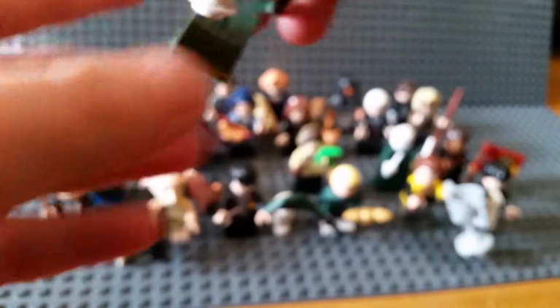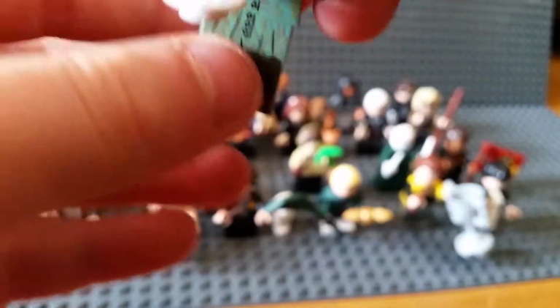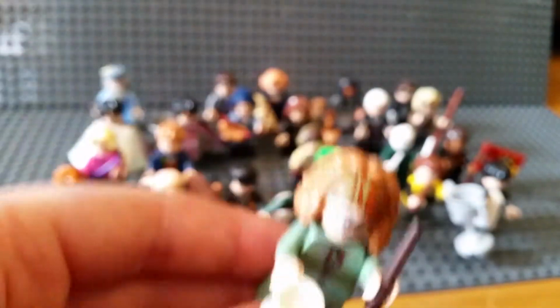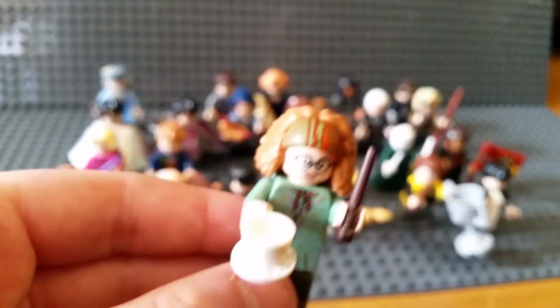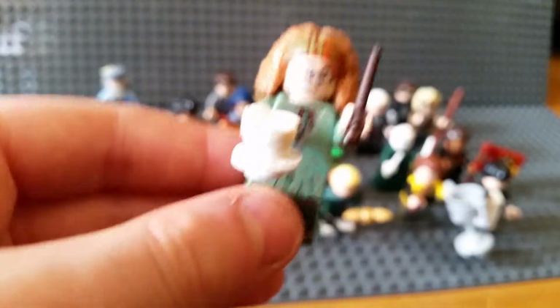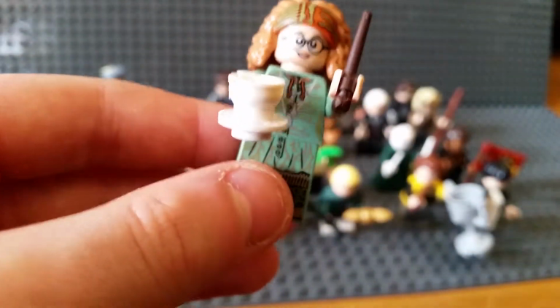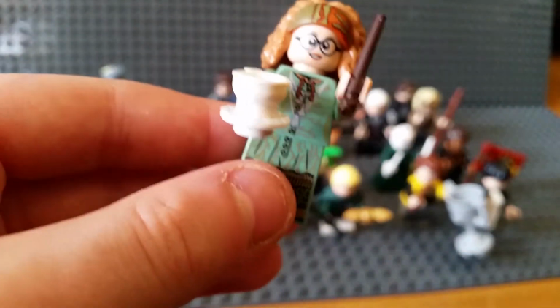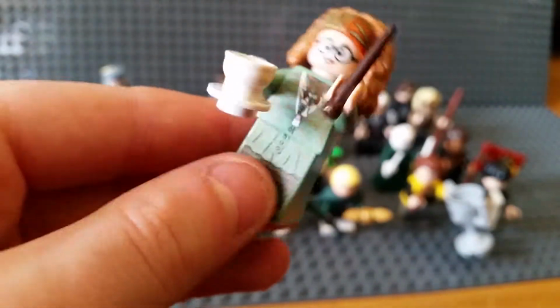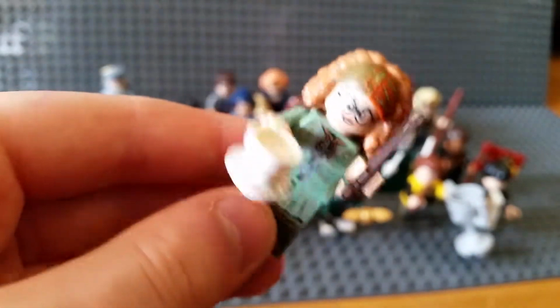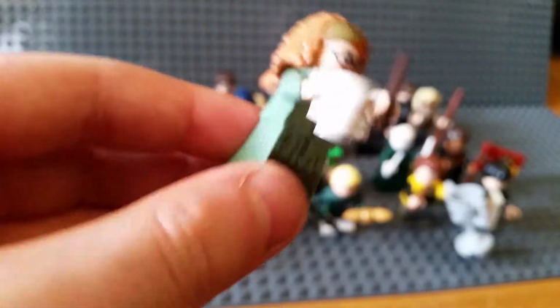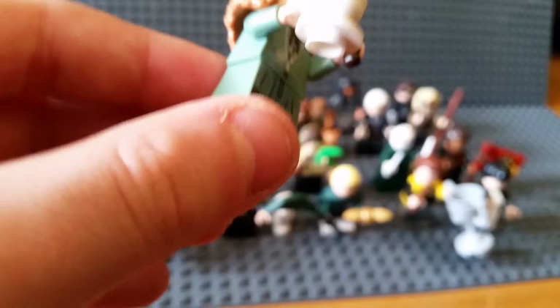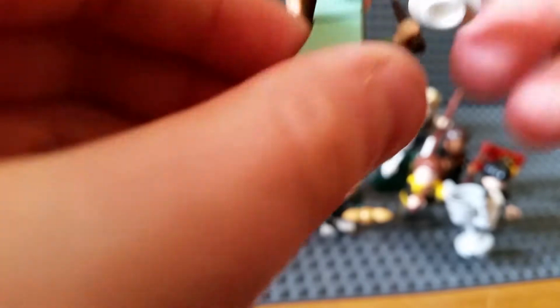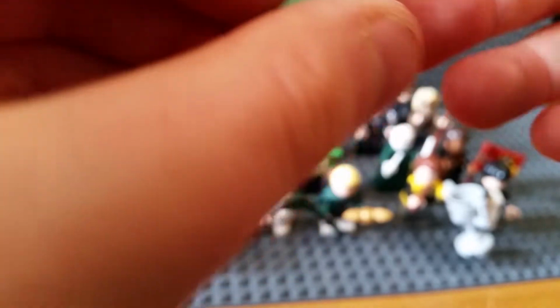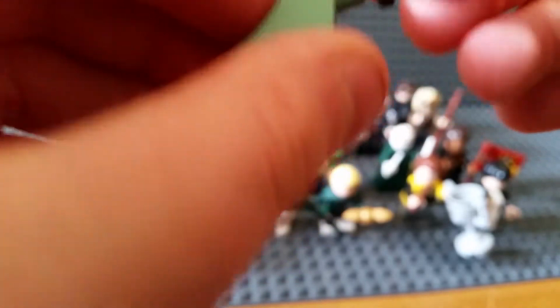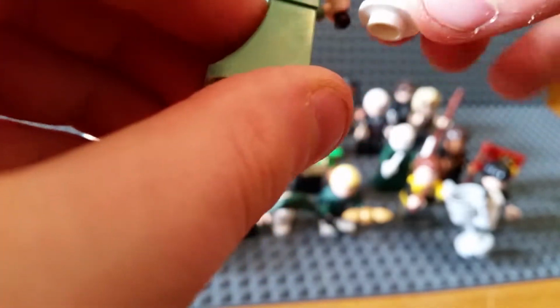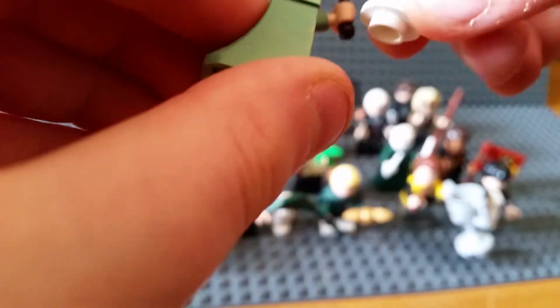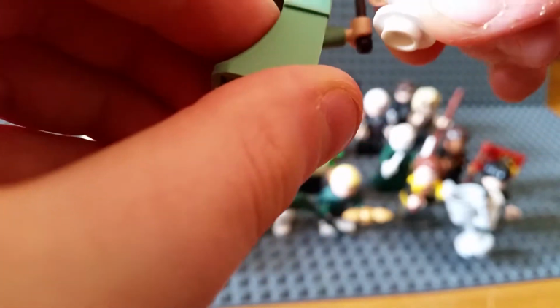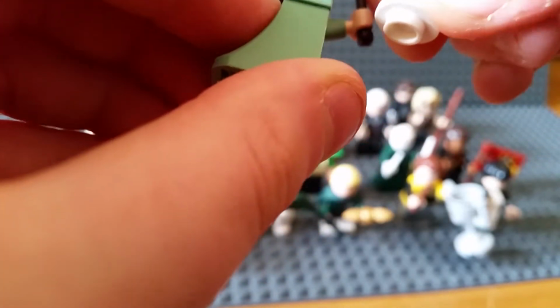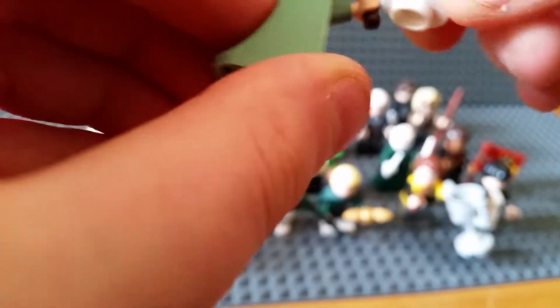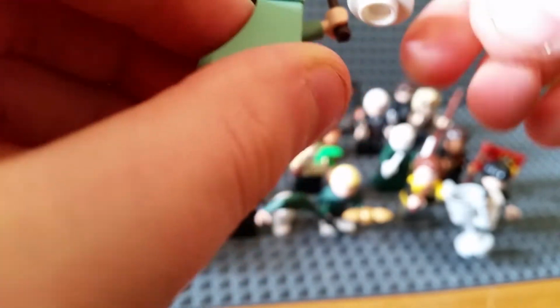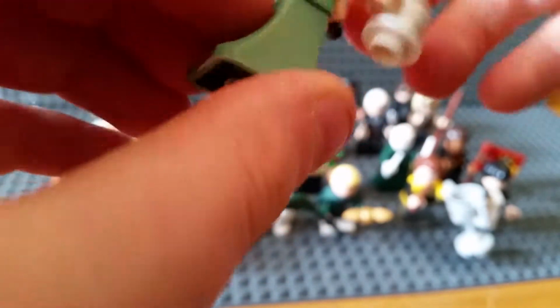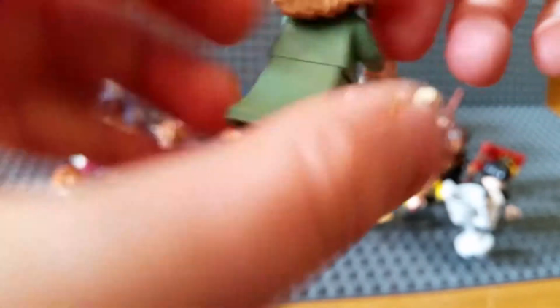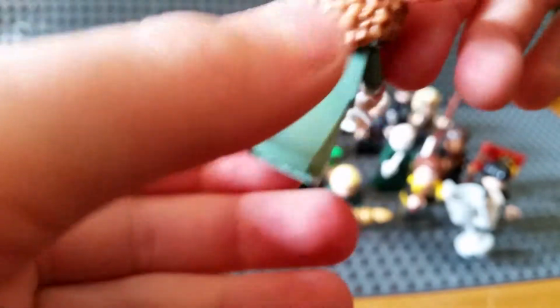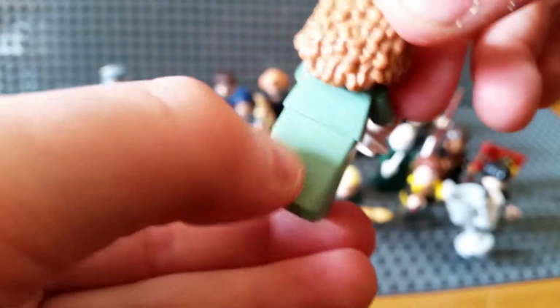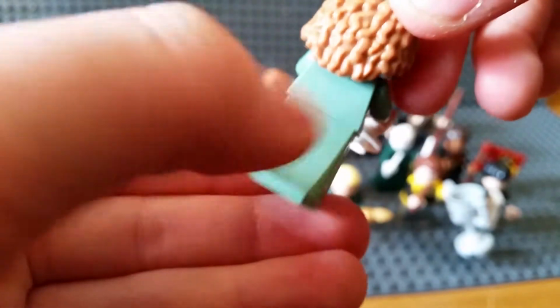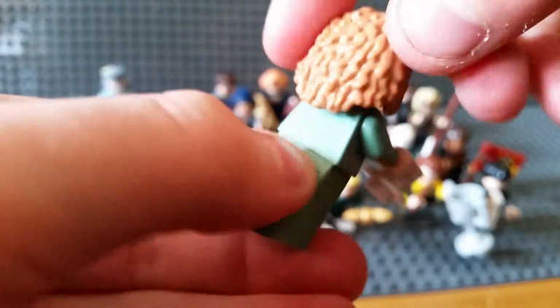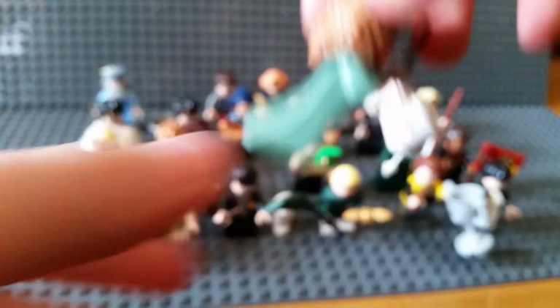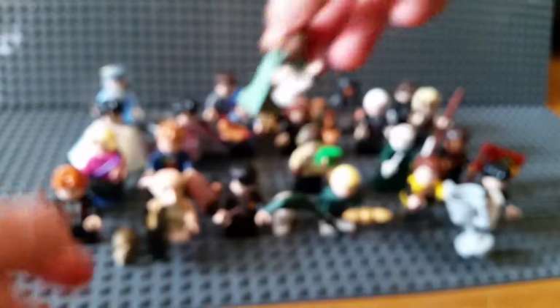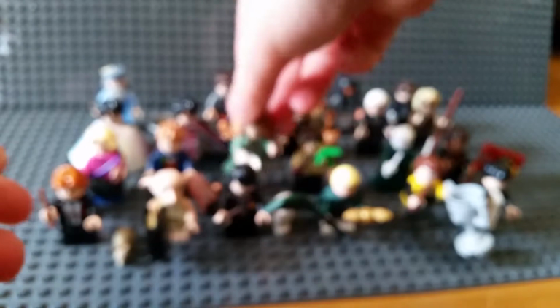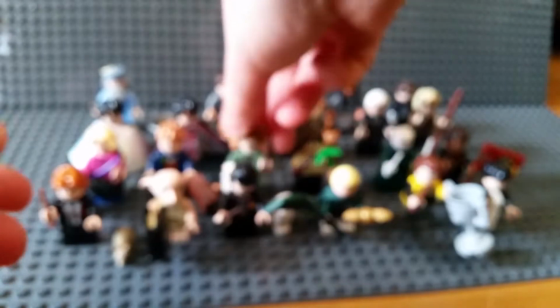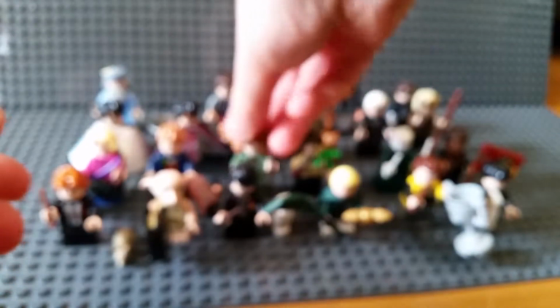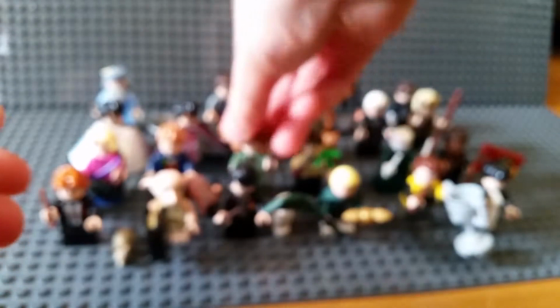Professor Trelawney - really nice teacup that's all one piece. She also uses that new sloped piece for legs, which is very nice.